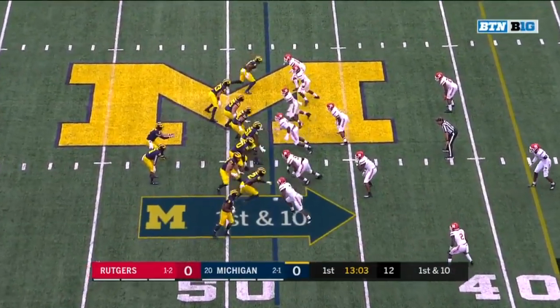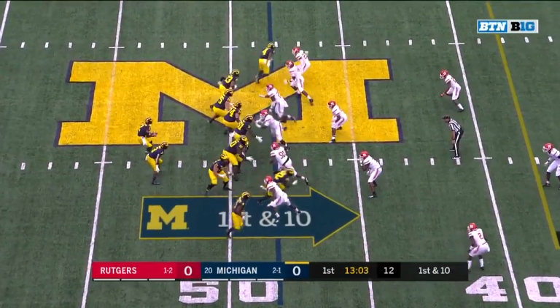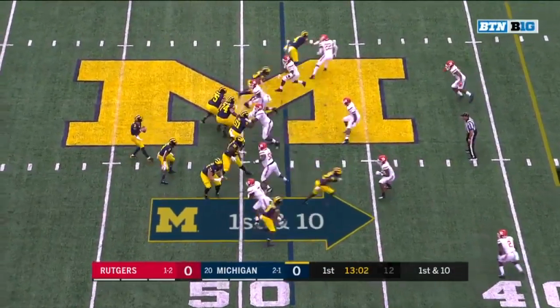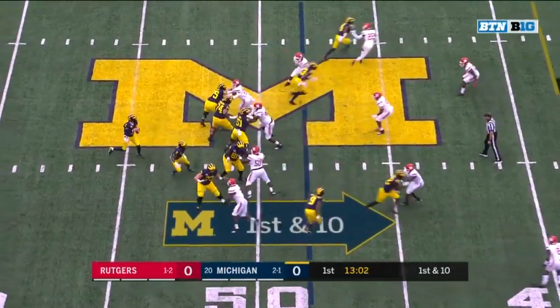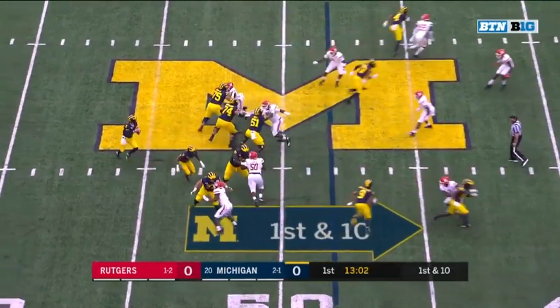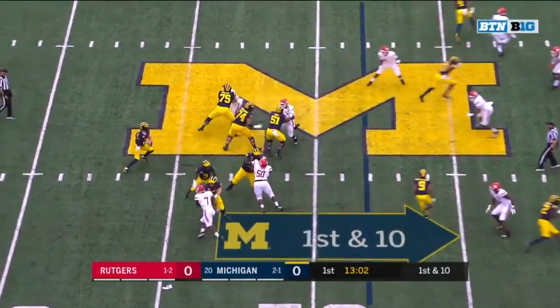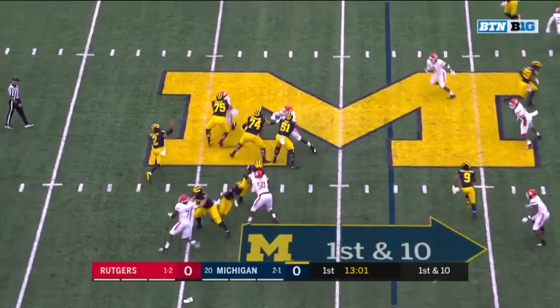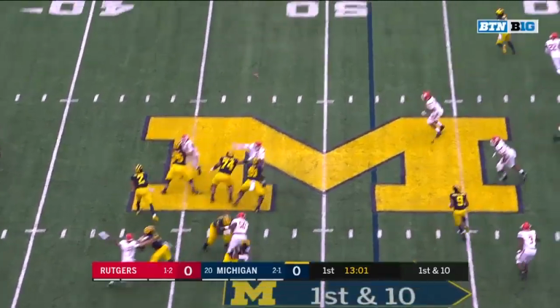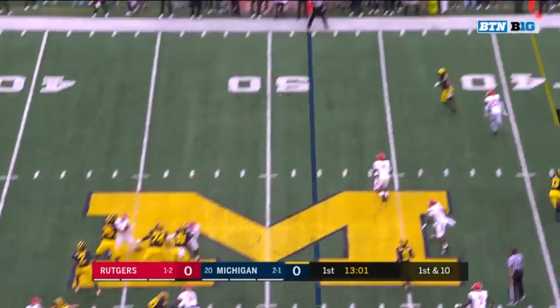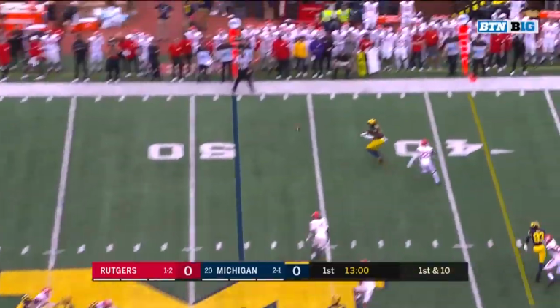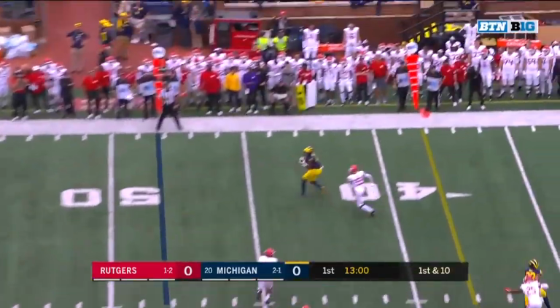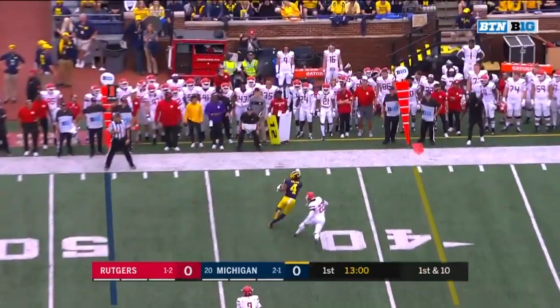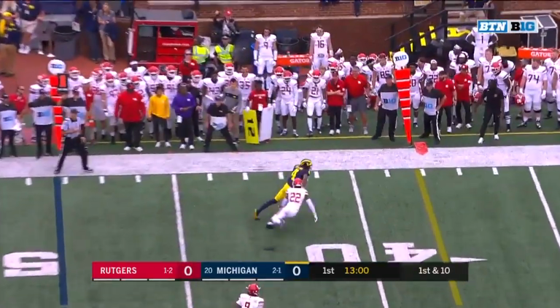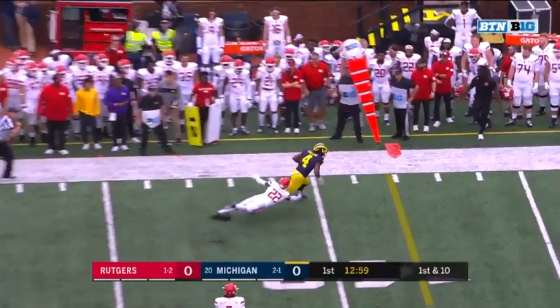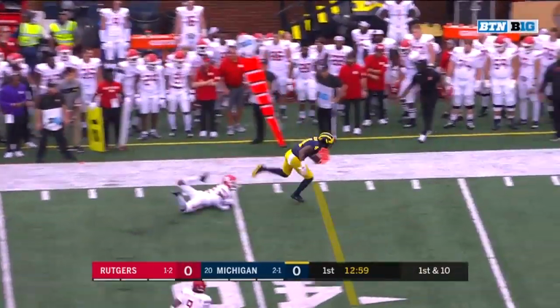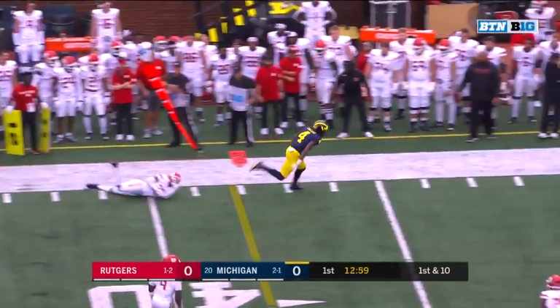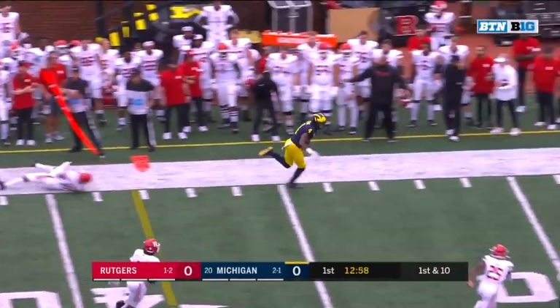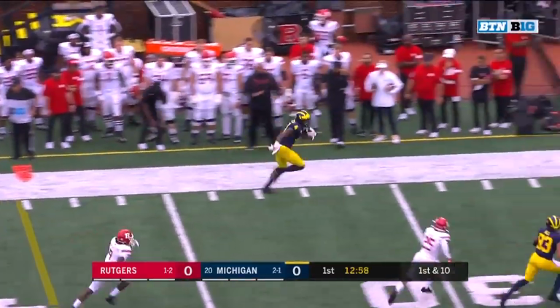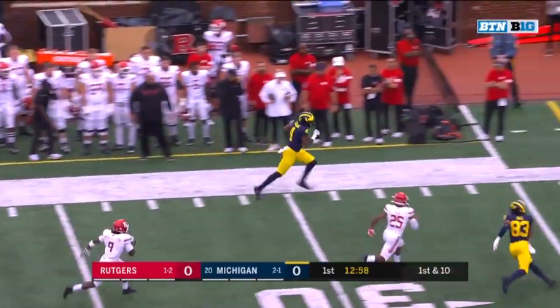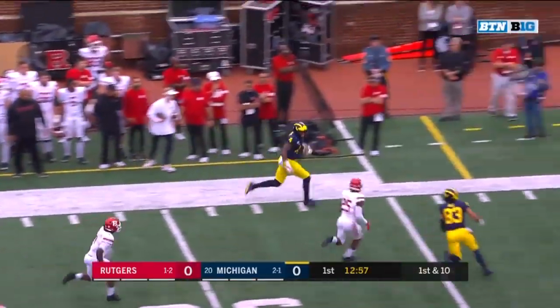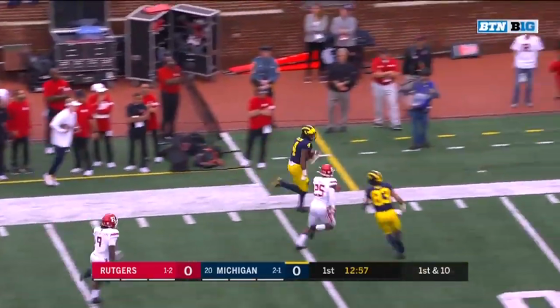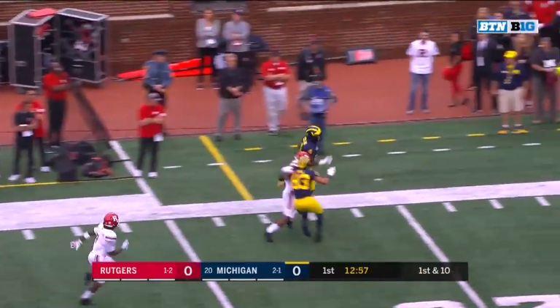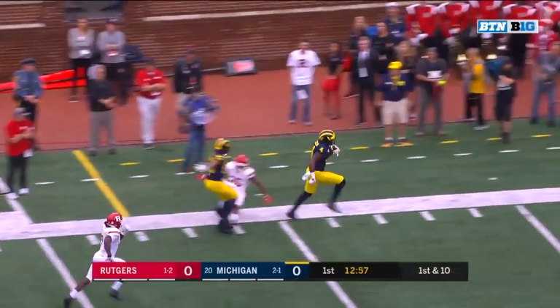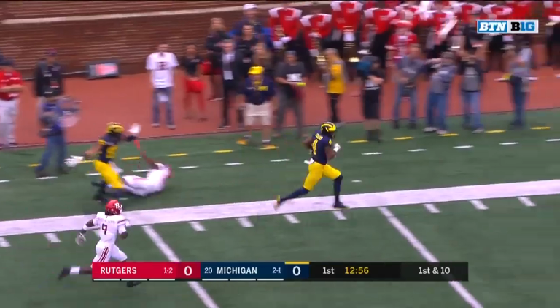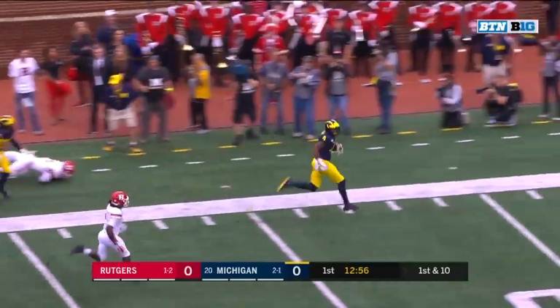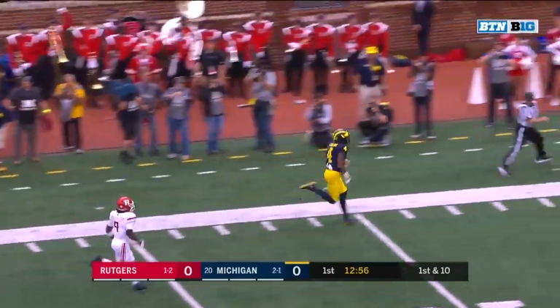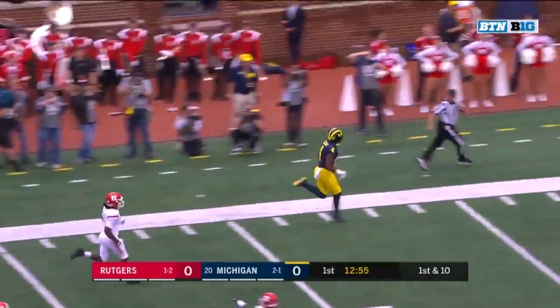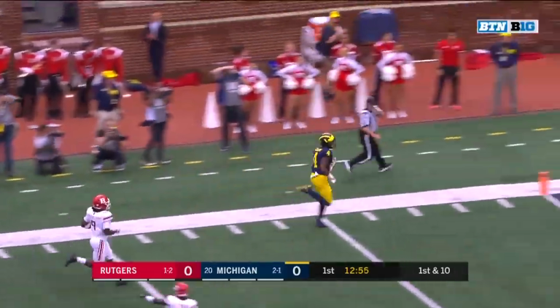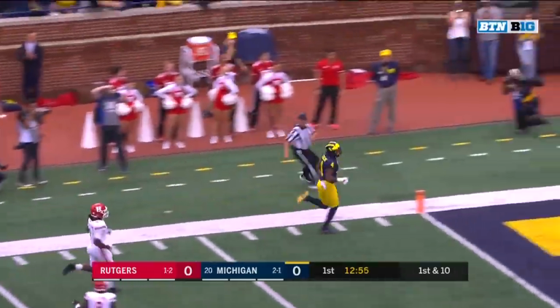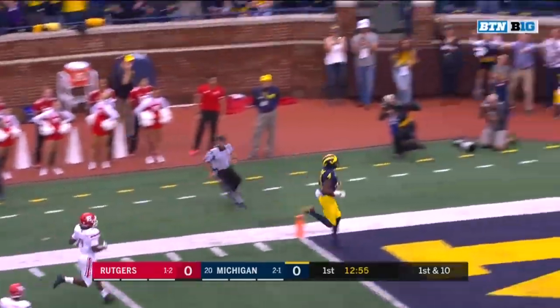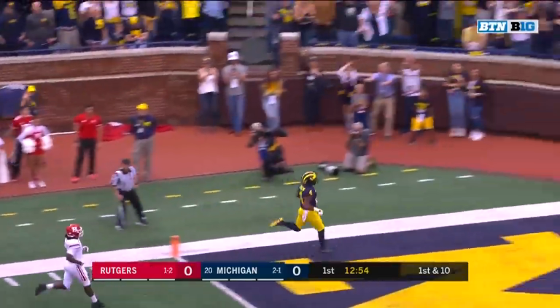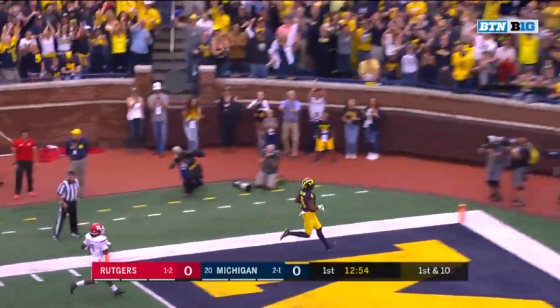From the 48-yard line, Patterson to the sideline — Nico Collins, breaking three, got a block, and Collins, touchdown.